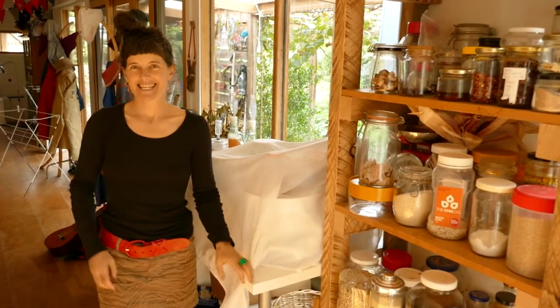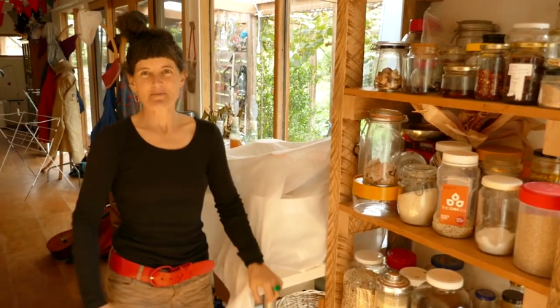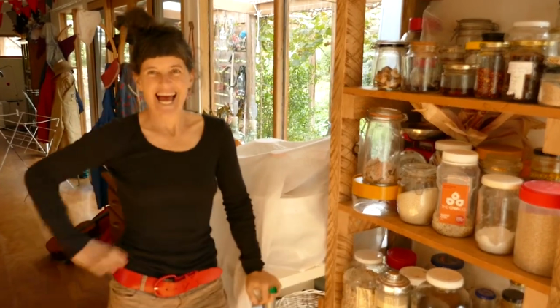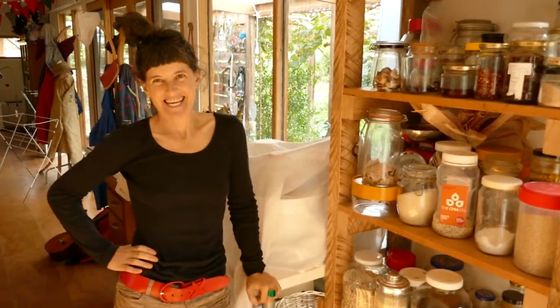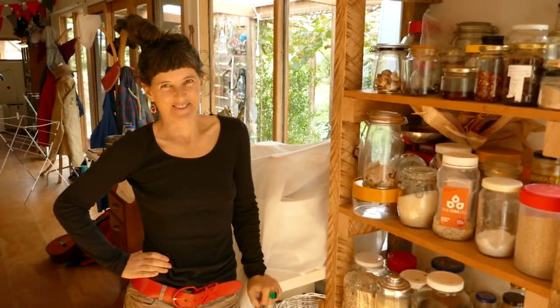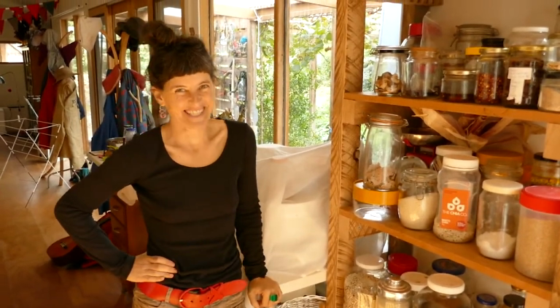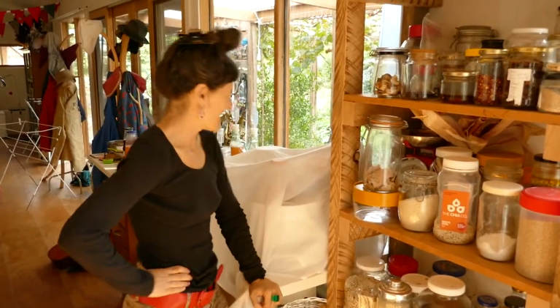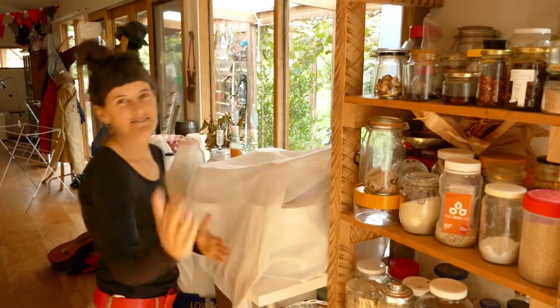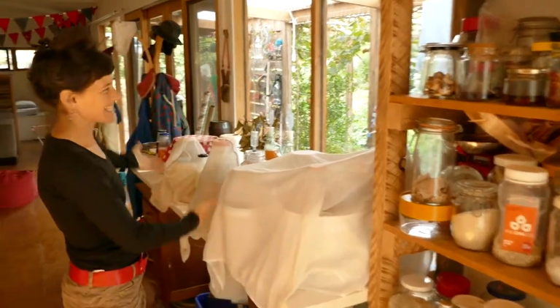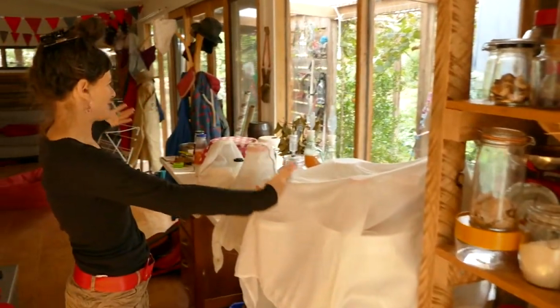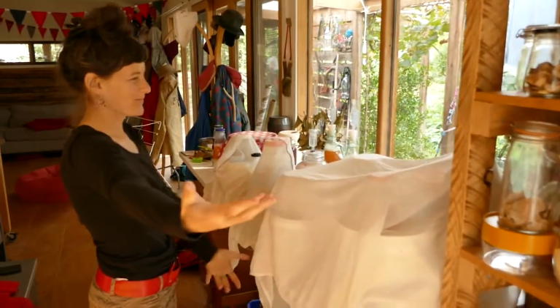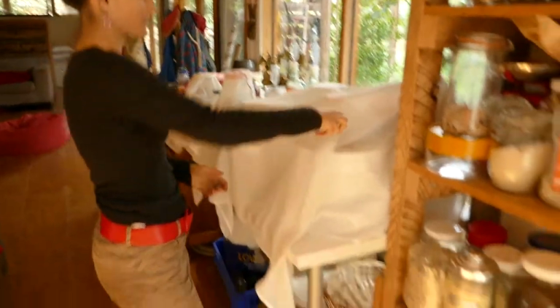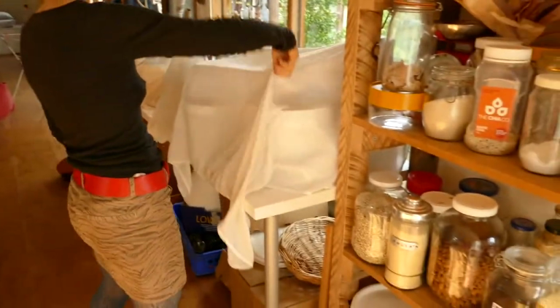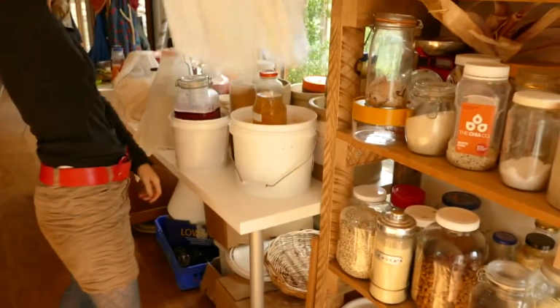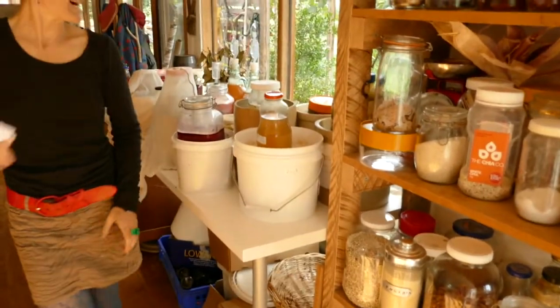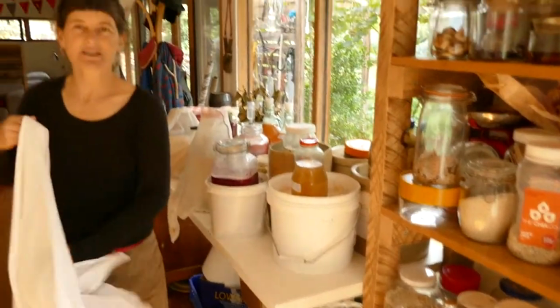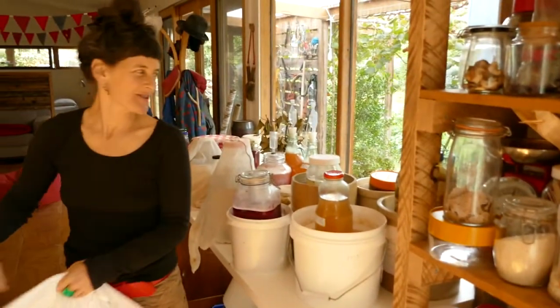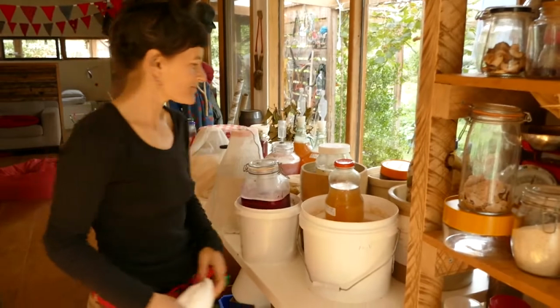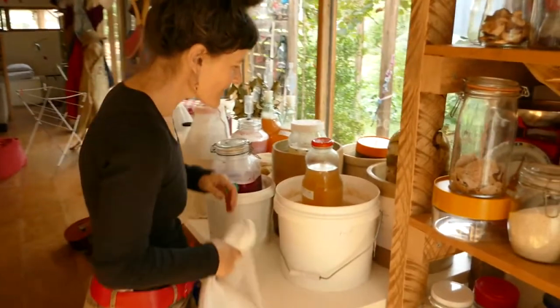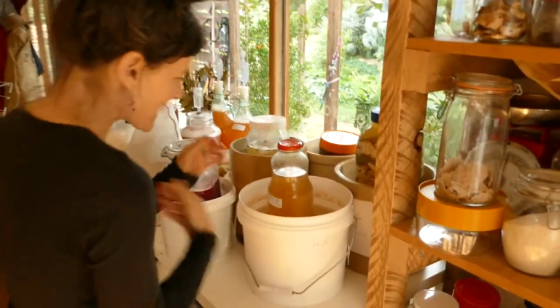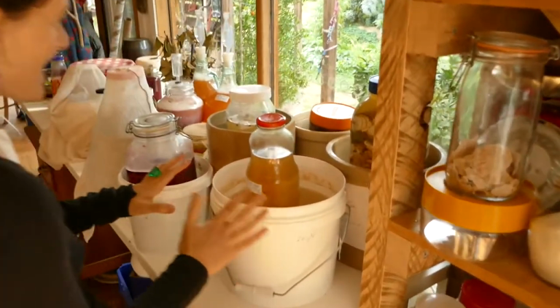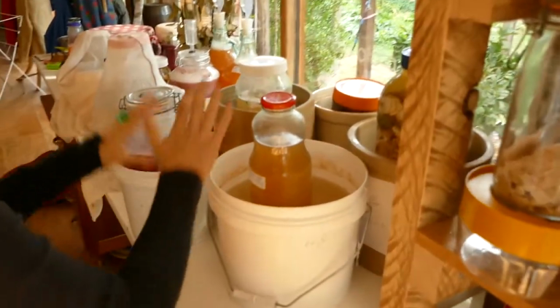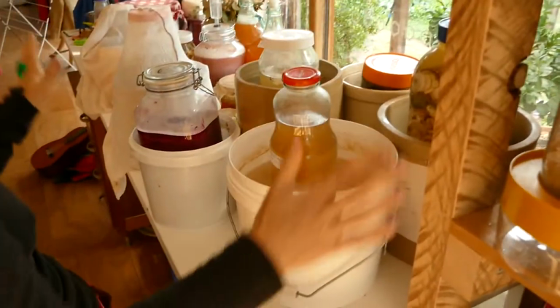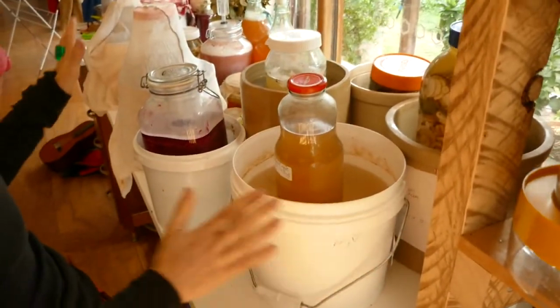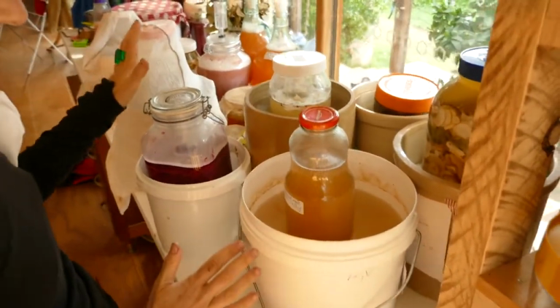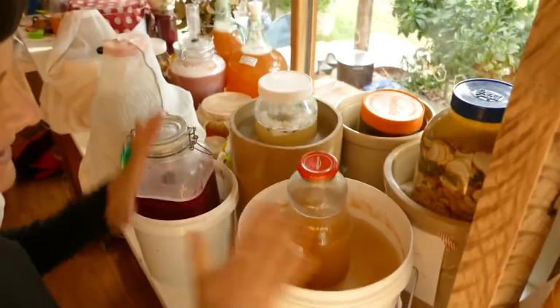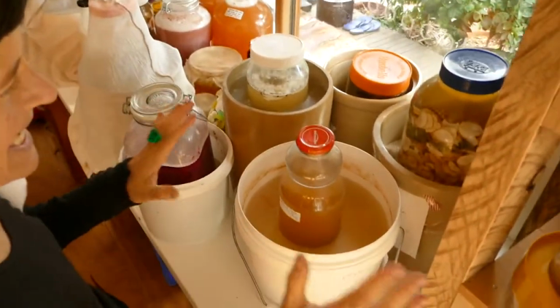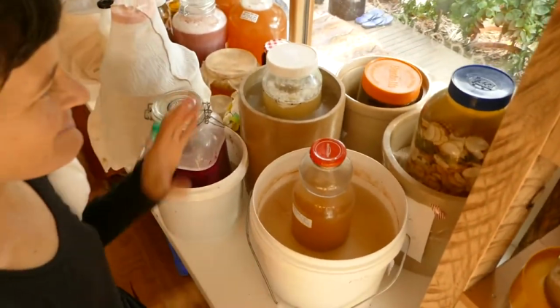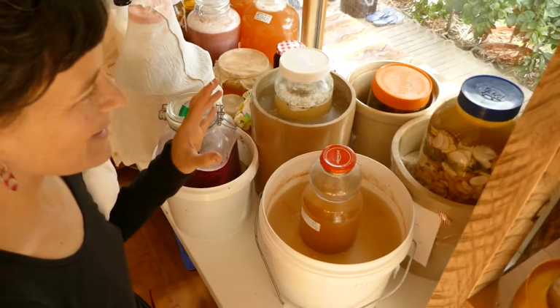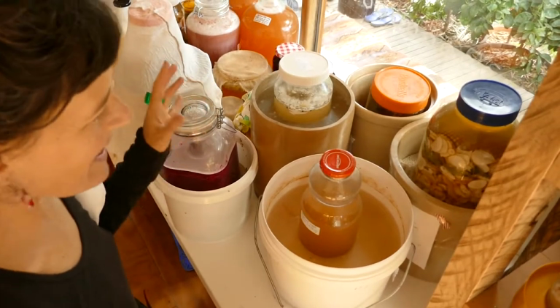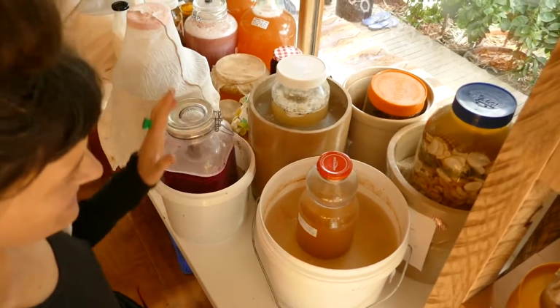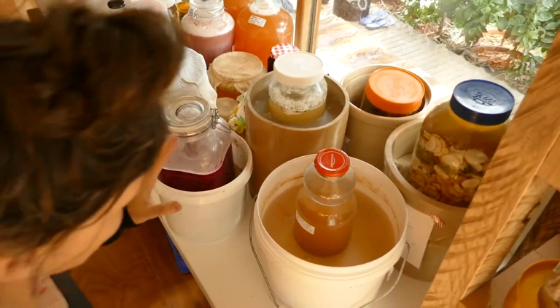Neo Peasant hack number four: the fermenting table. Let me give you a tour. Here we have various krauts, vinegars and pickles interacting with other krauts, vinegars and pickles.